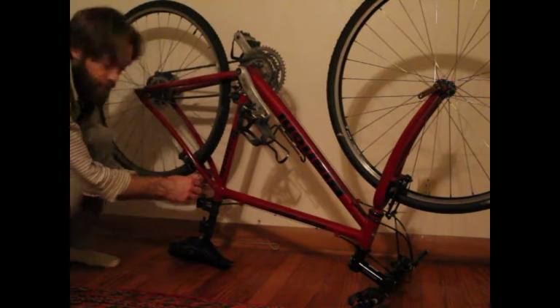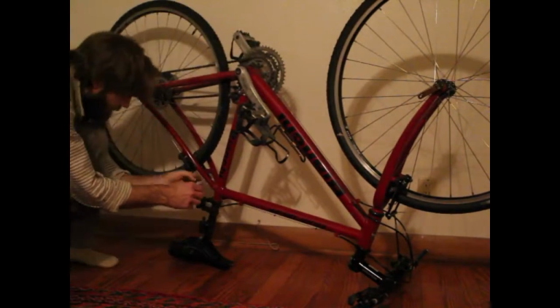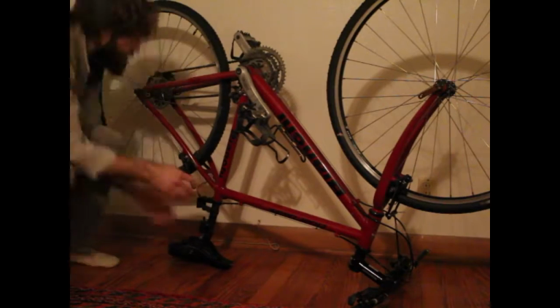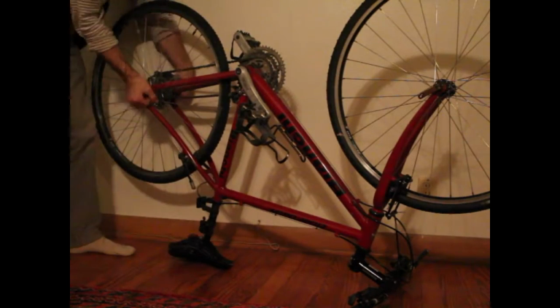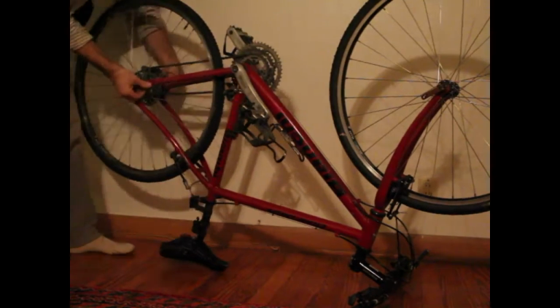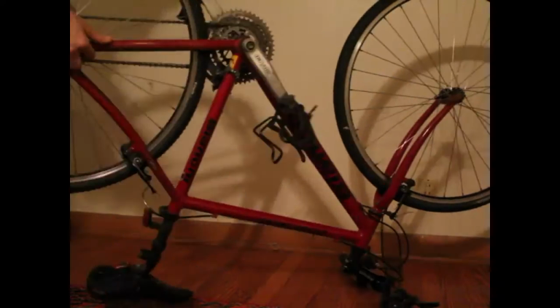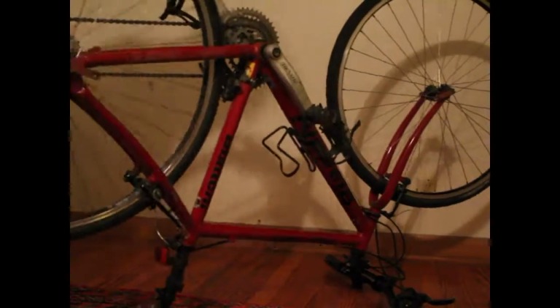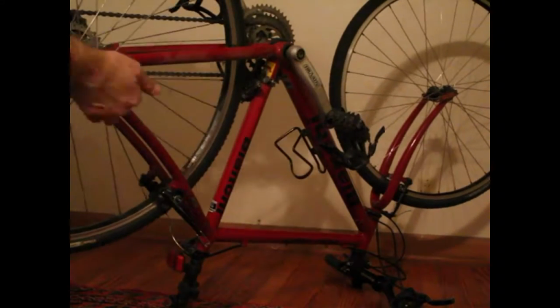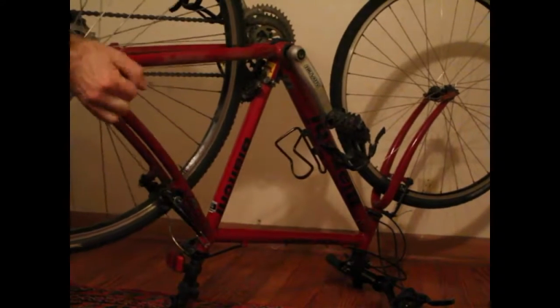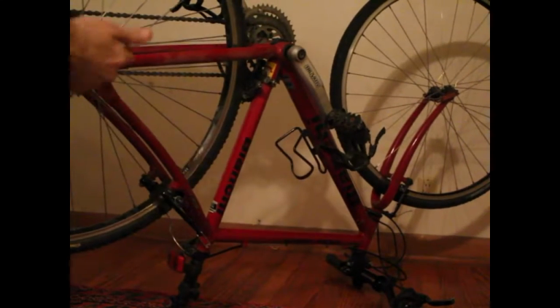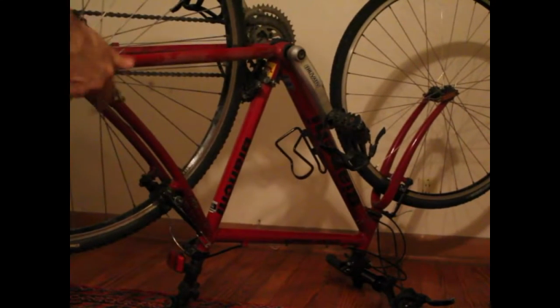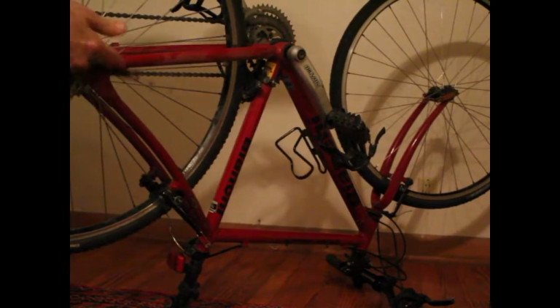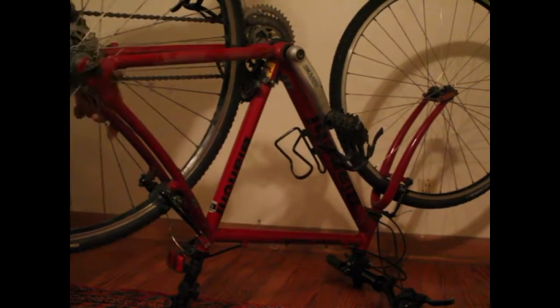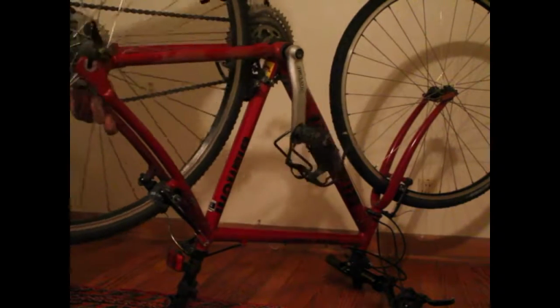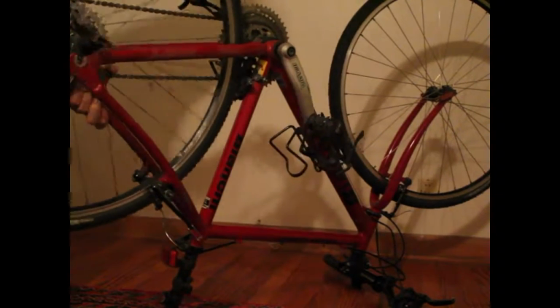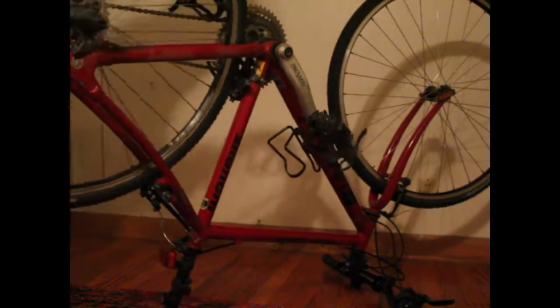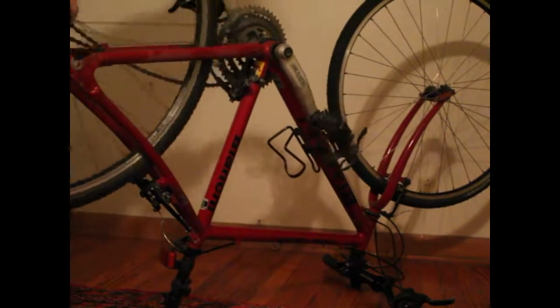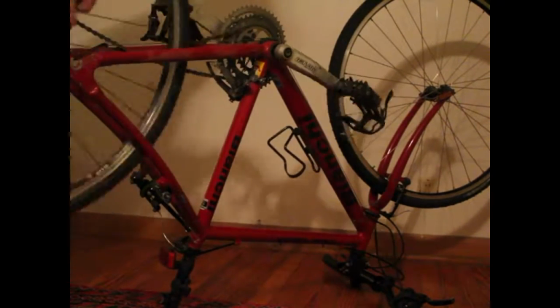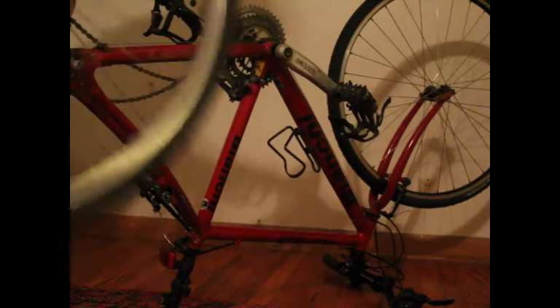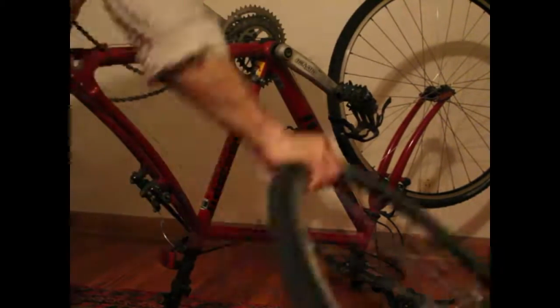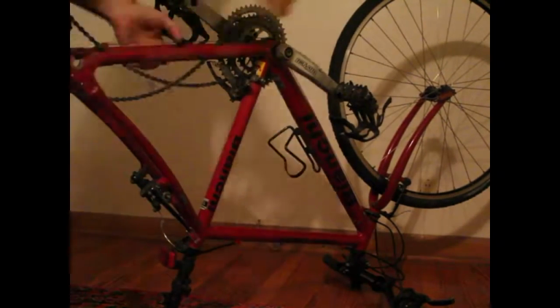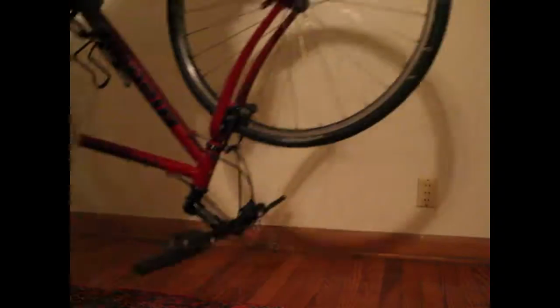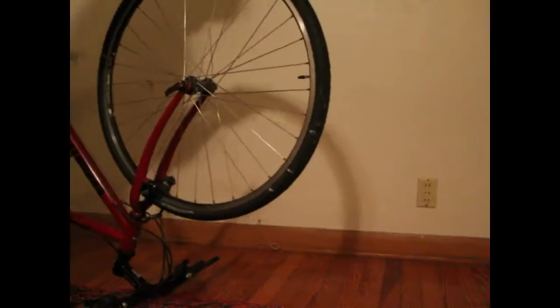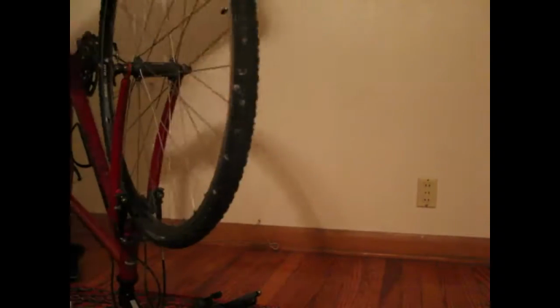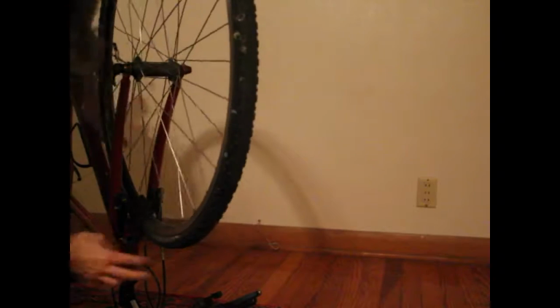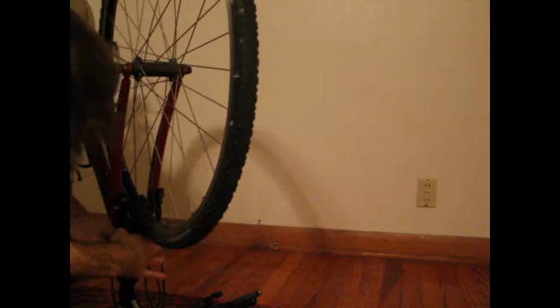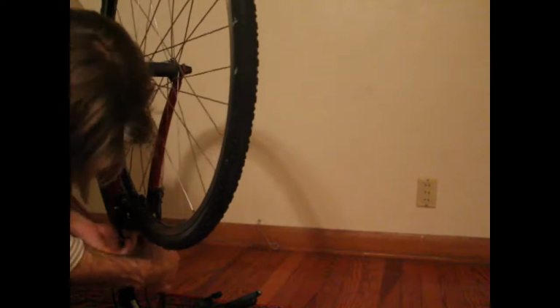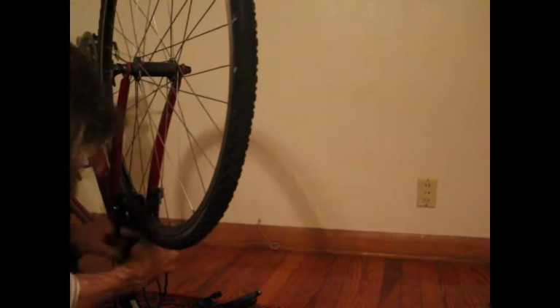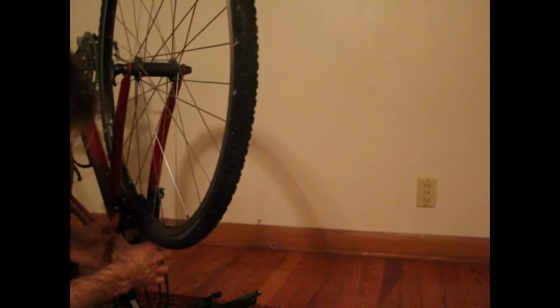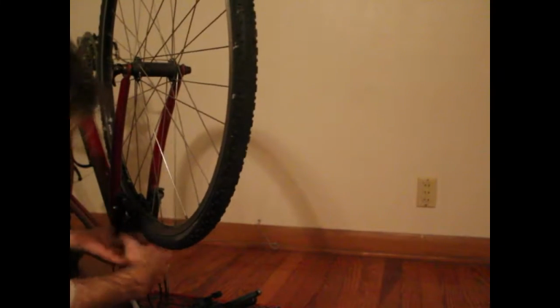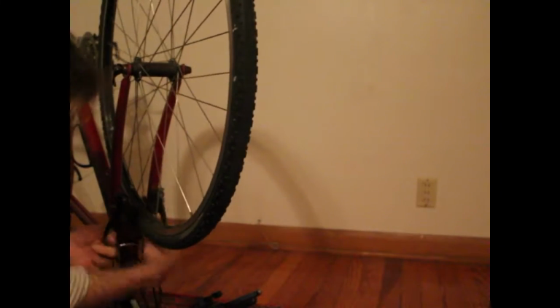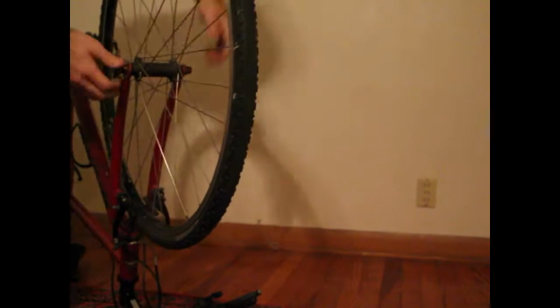Undo the brakes, release the quick release by pulling the lever and spinning it out, and then you can work the tire and the wheel right out. On the front it's a little easier — just undo the brakes and release the quick release and the tire should come right out.